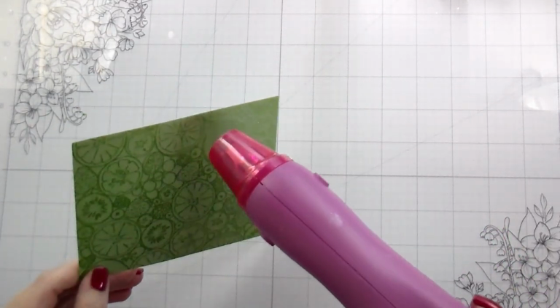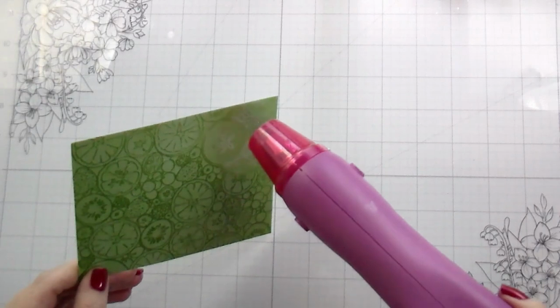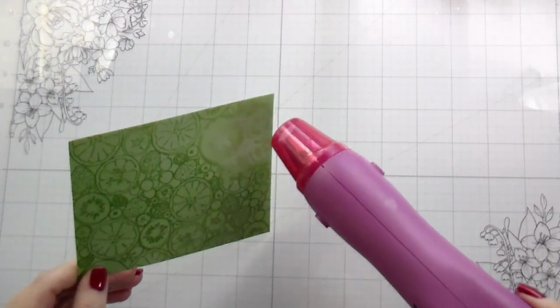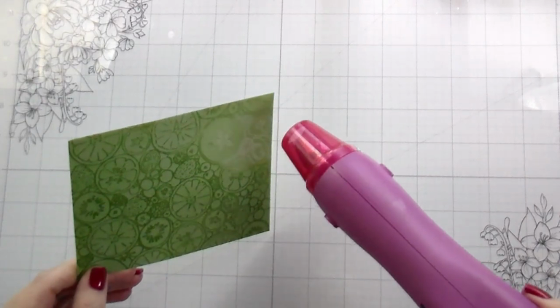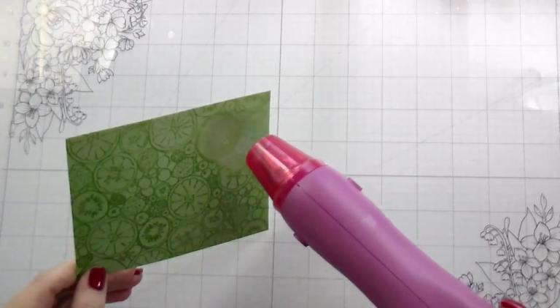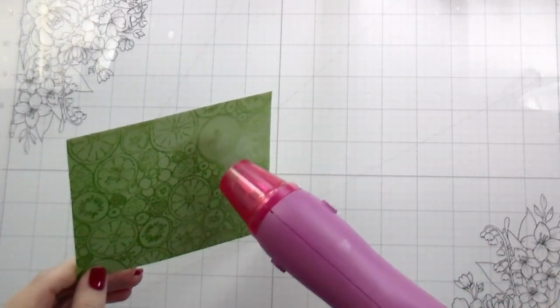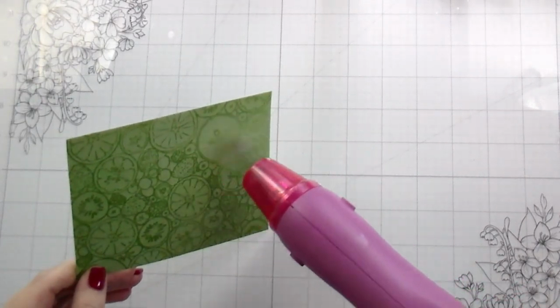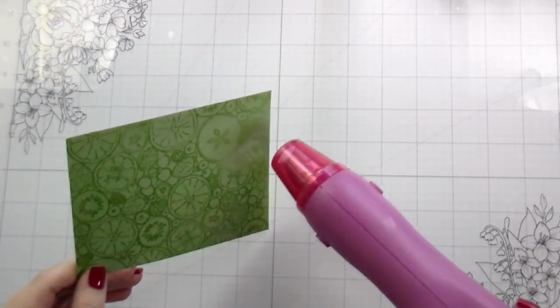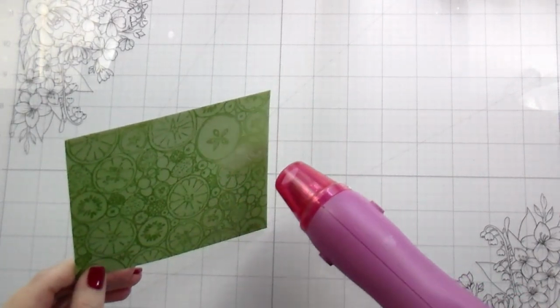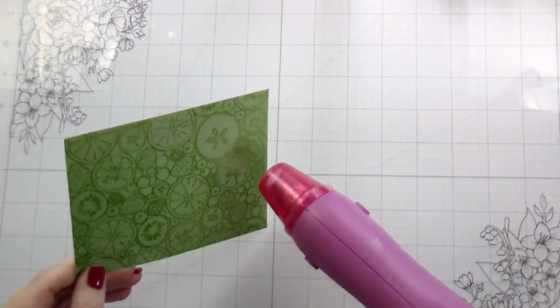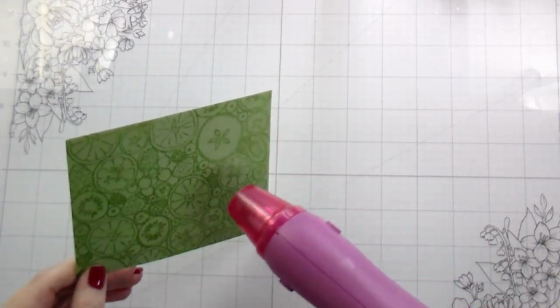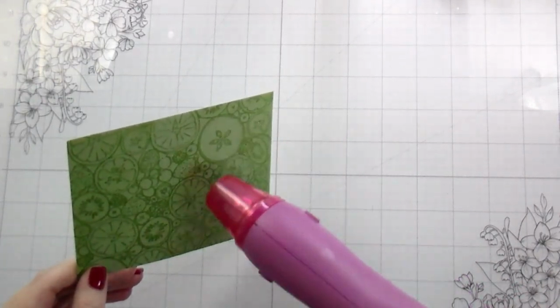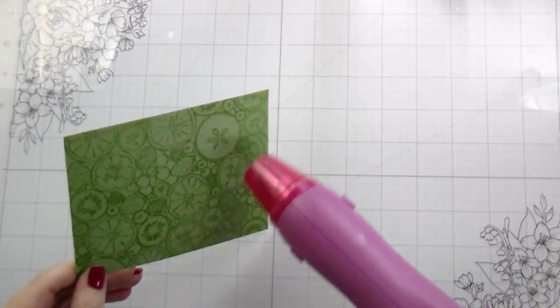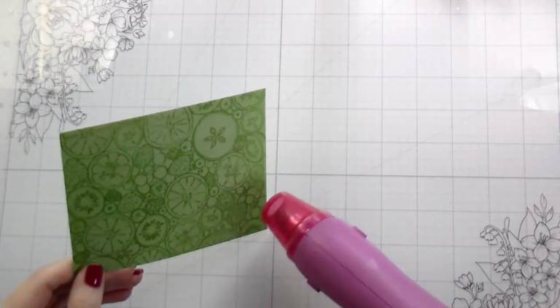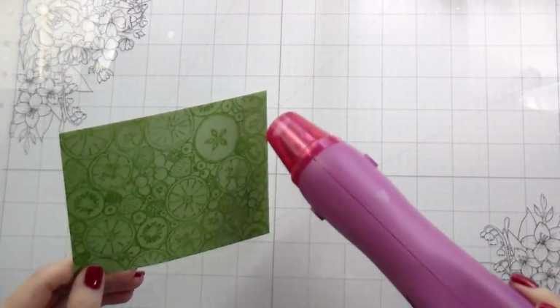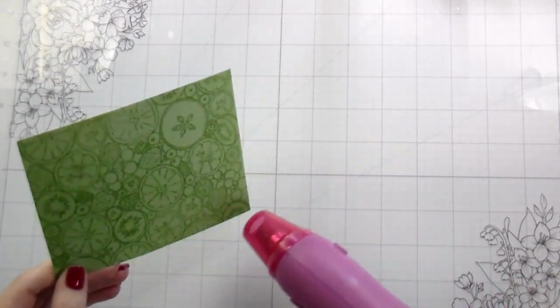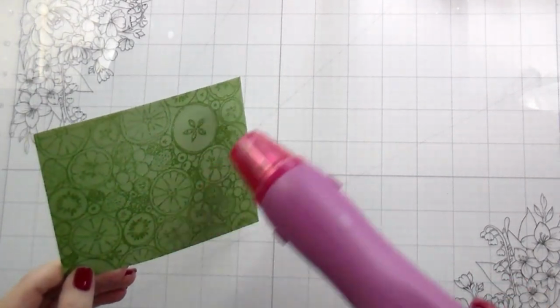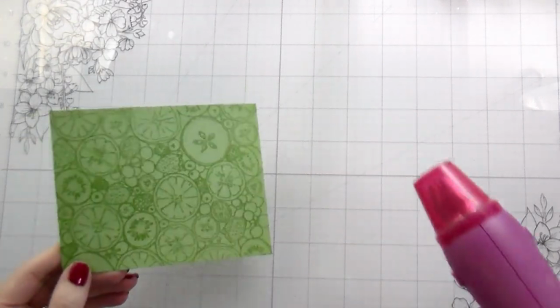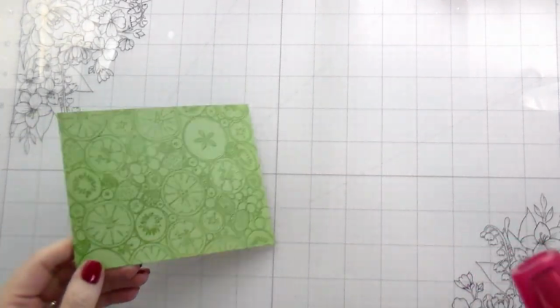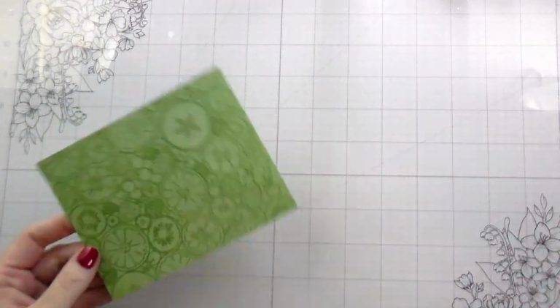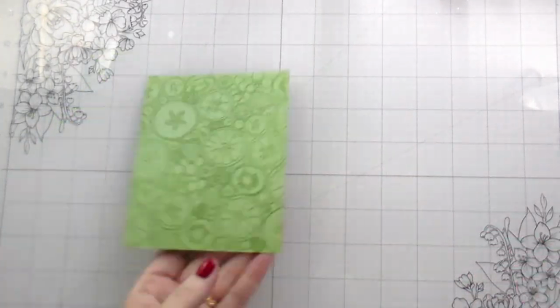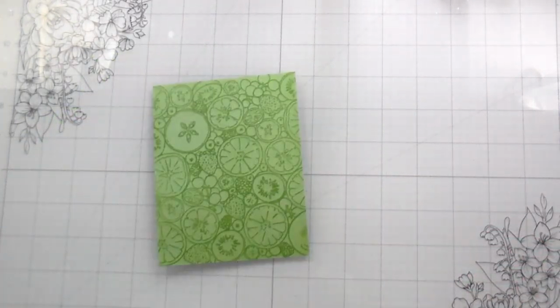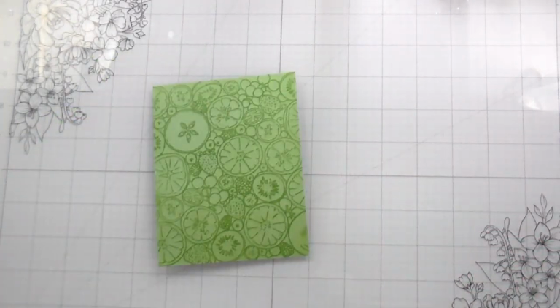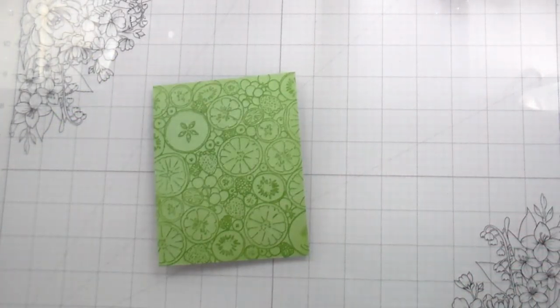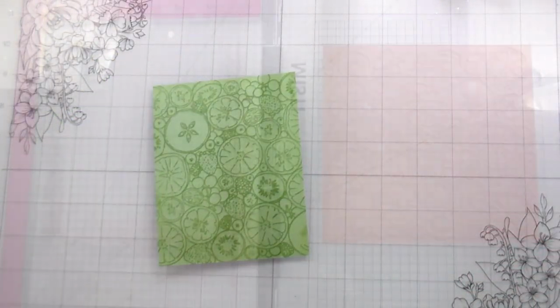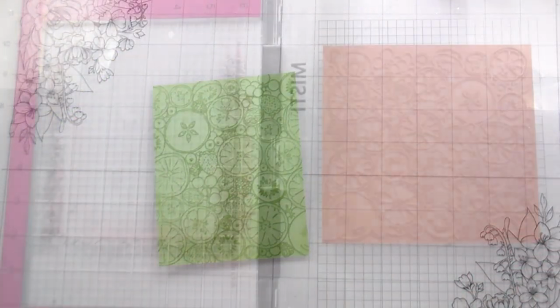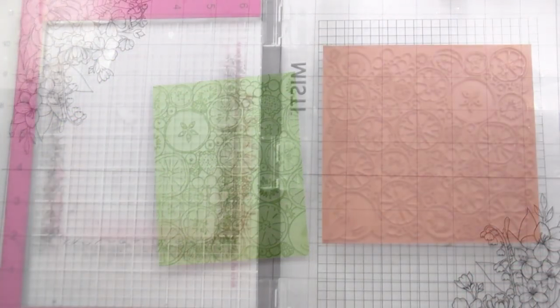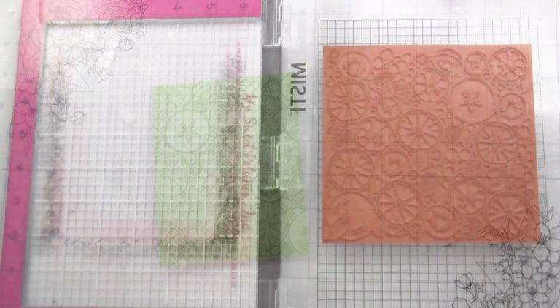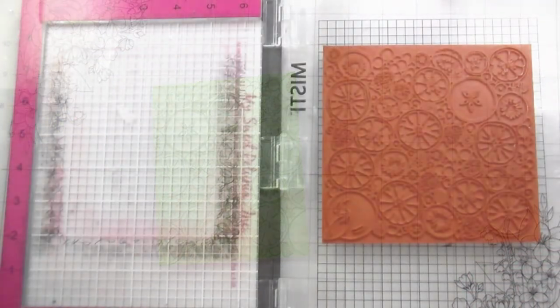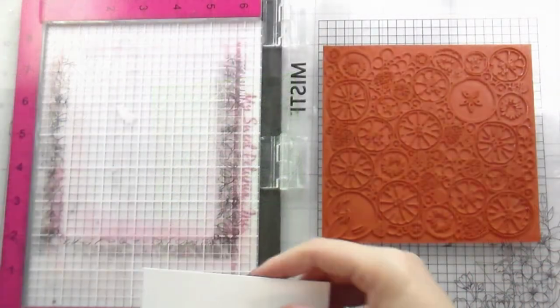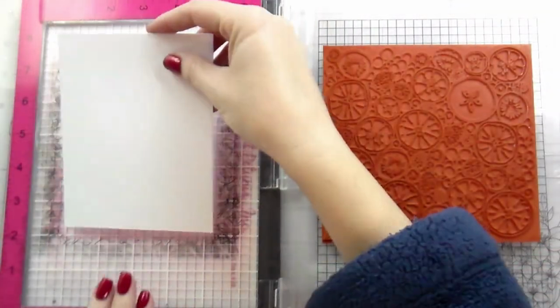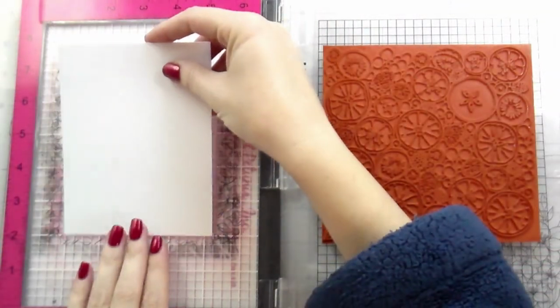But doing it with the clear embossing powder gives it a shine and a texture that the flat ink will not give it. So this is just a little extra added something to give my card some oomph, because it is a relatively simple card.